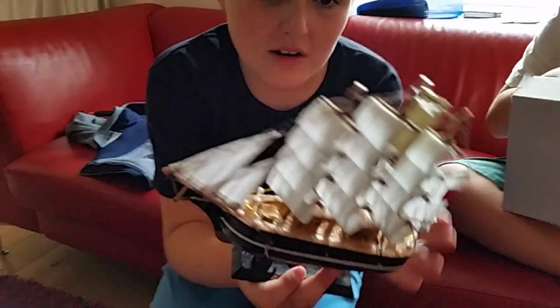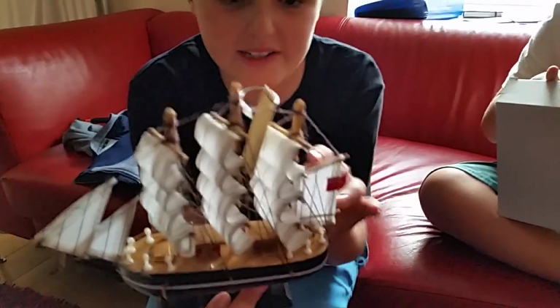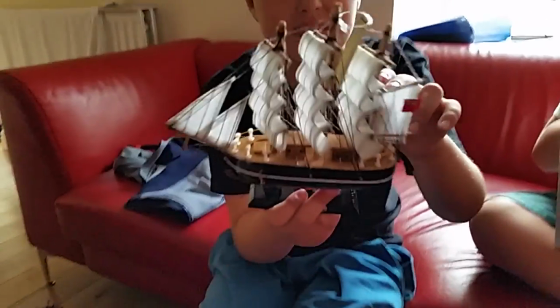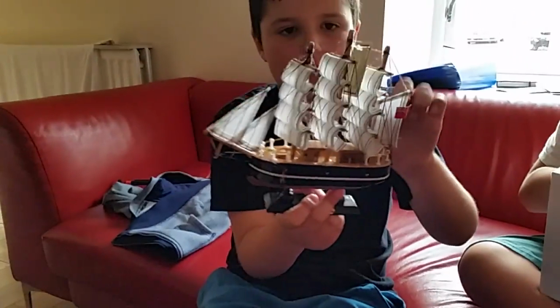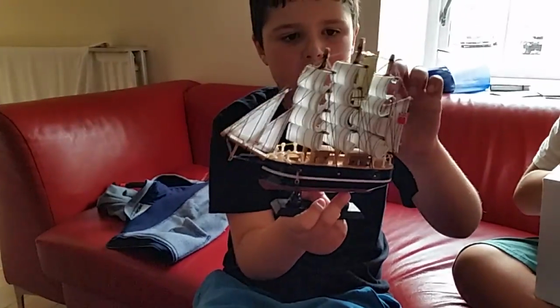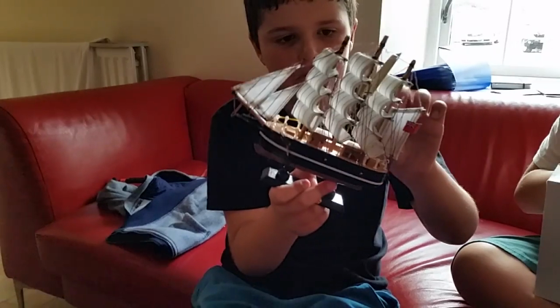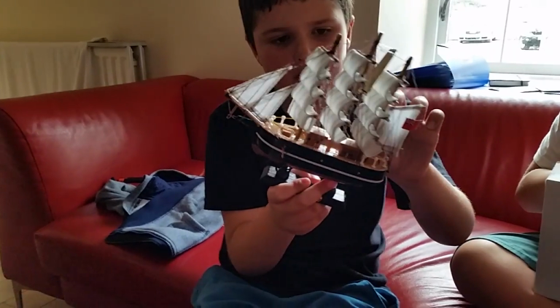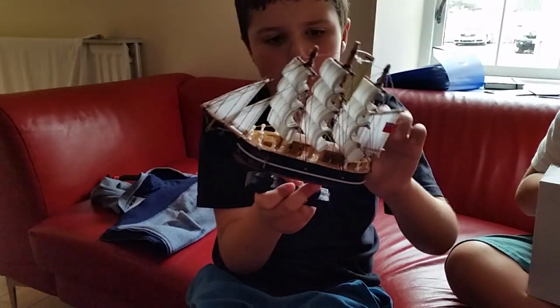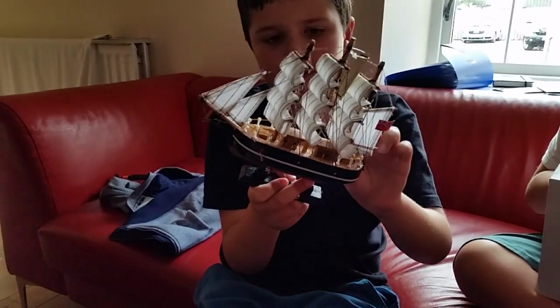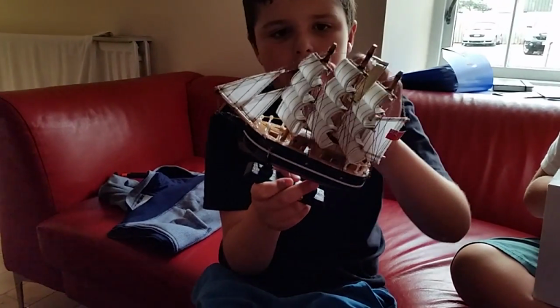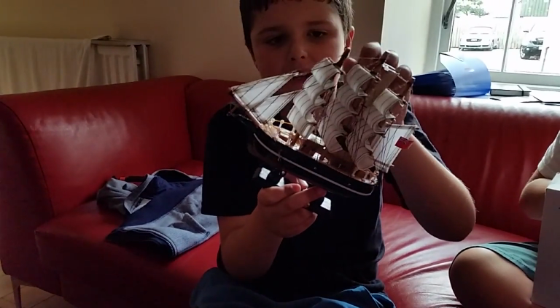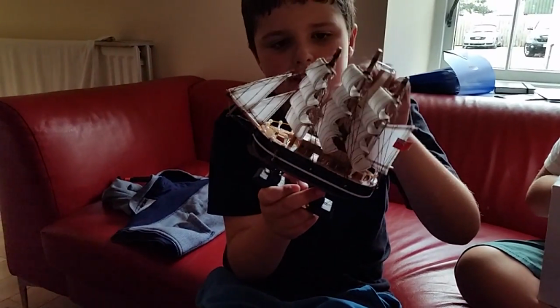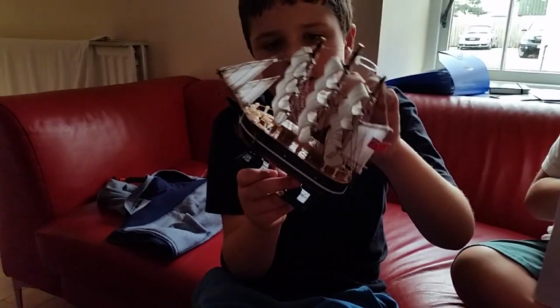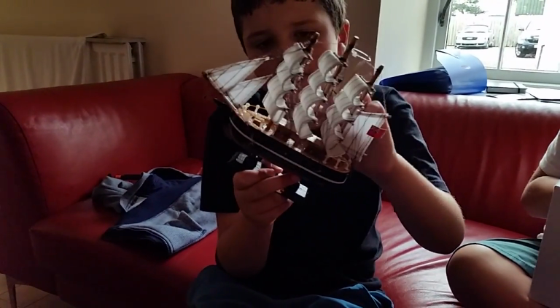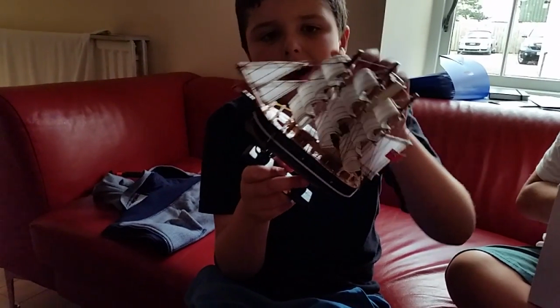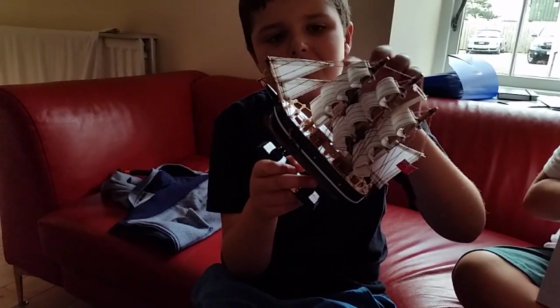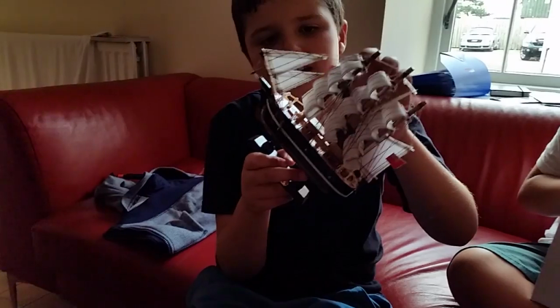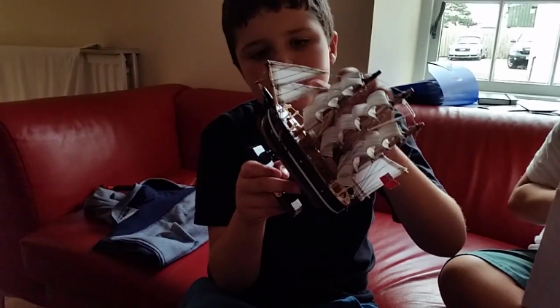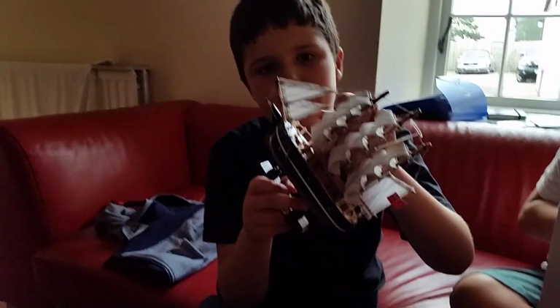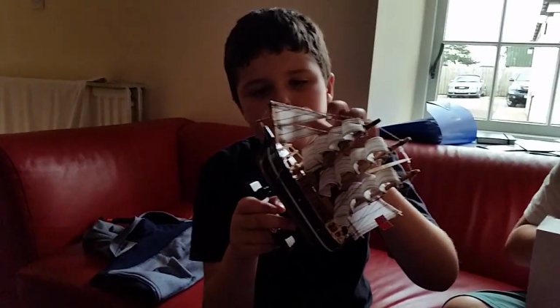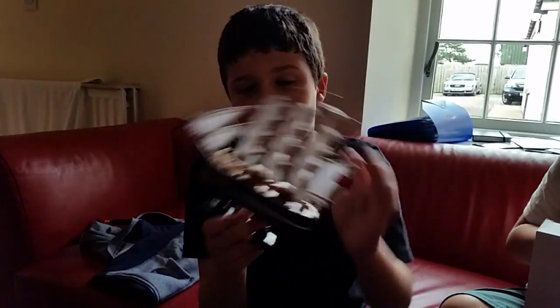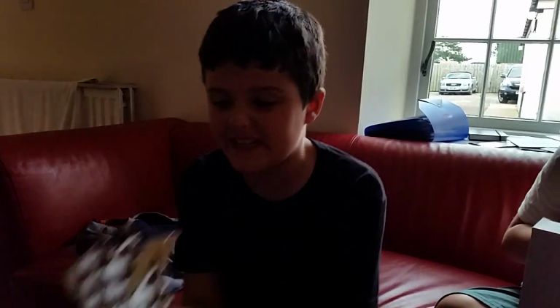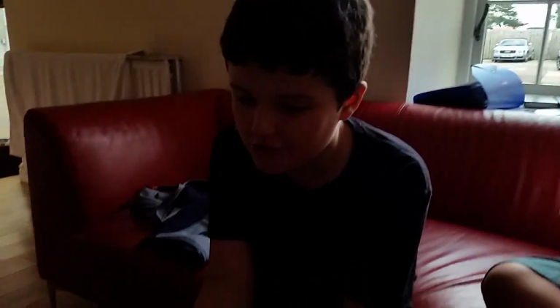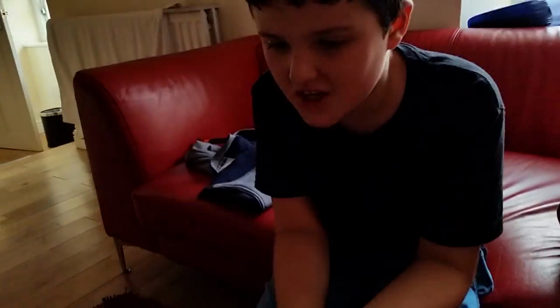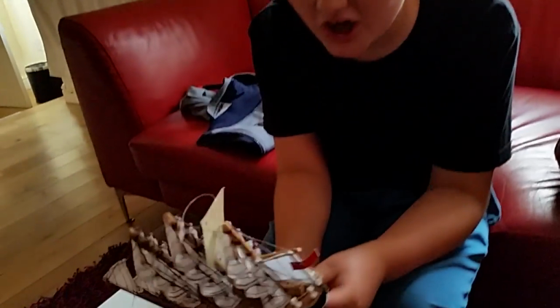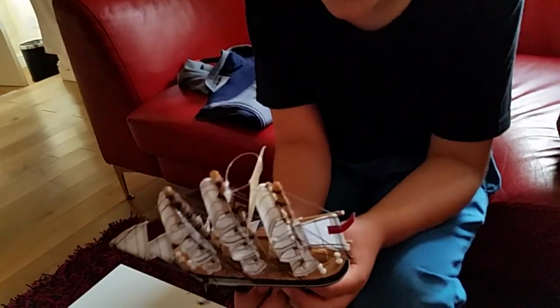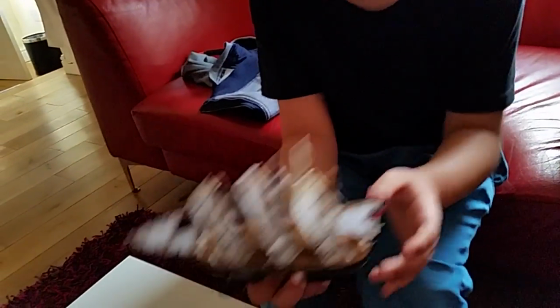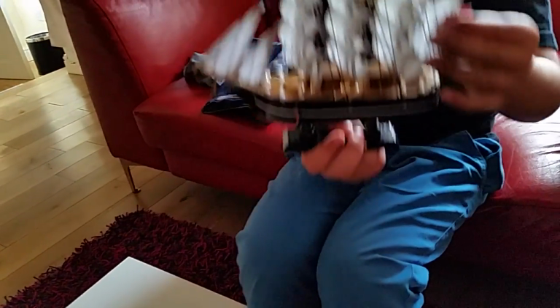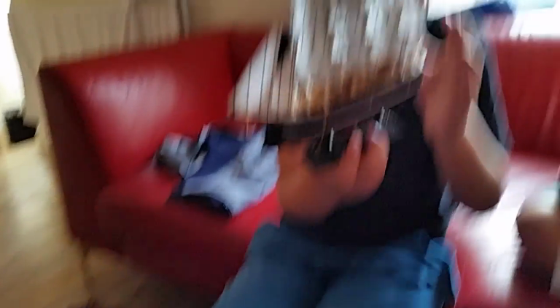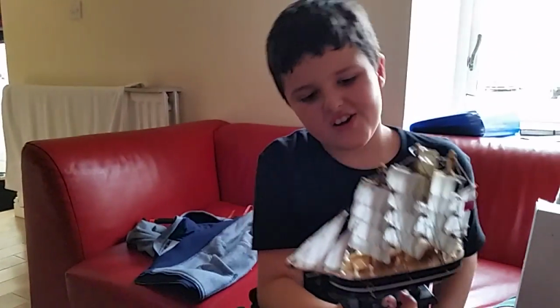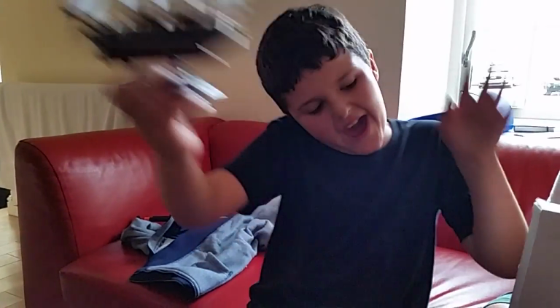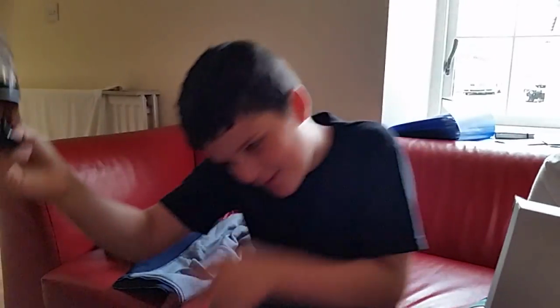I'm going to count the sails: 1, 2, 3, 4, 5, 6, 7, 8, 9, 10, 11, 12, 13, 14, 15 sails! And a flag. Now it's Thomas' turn.